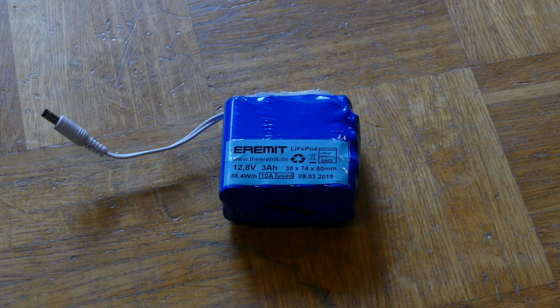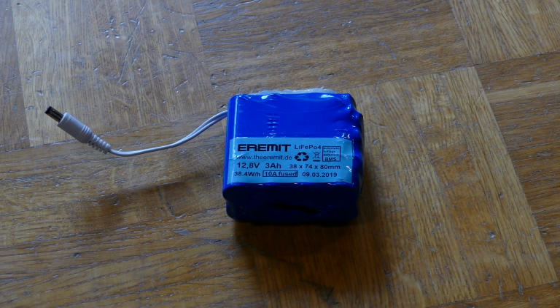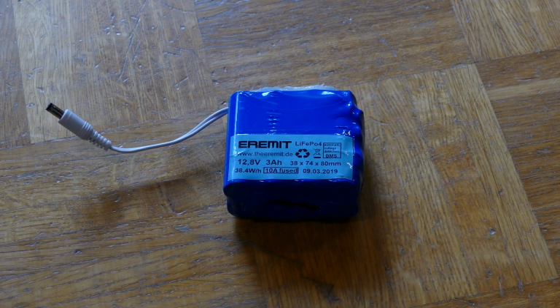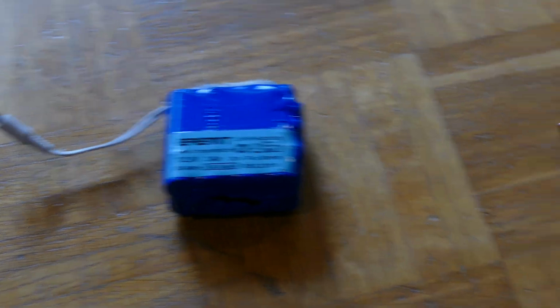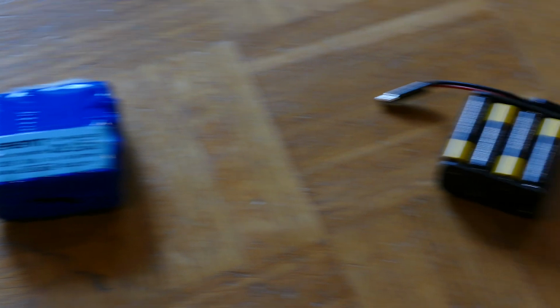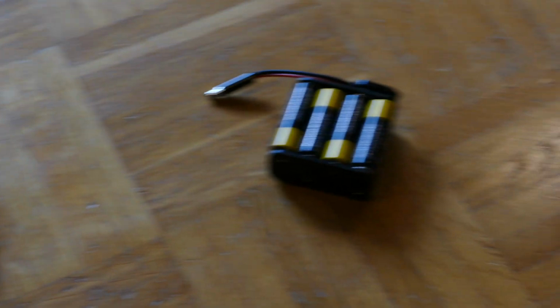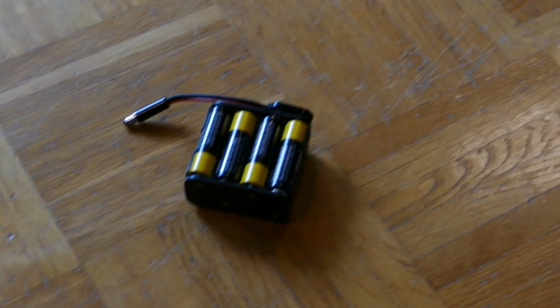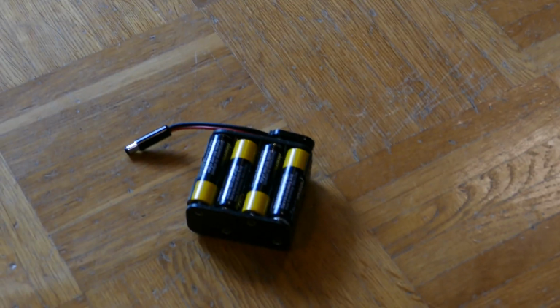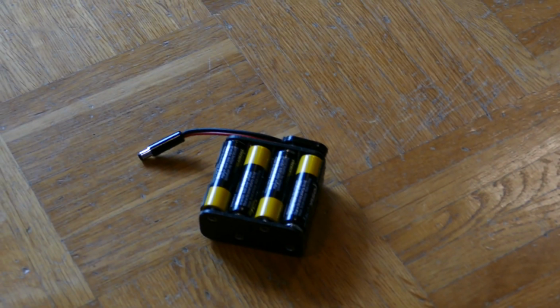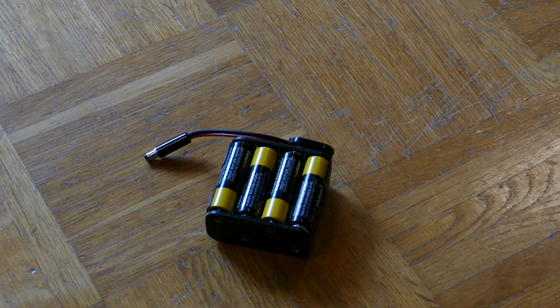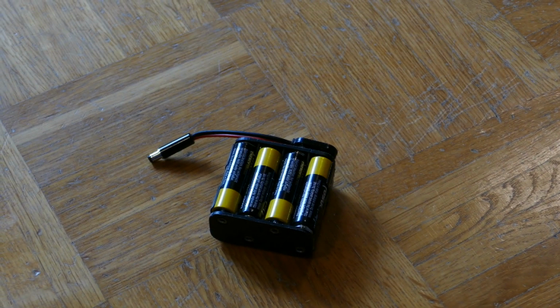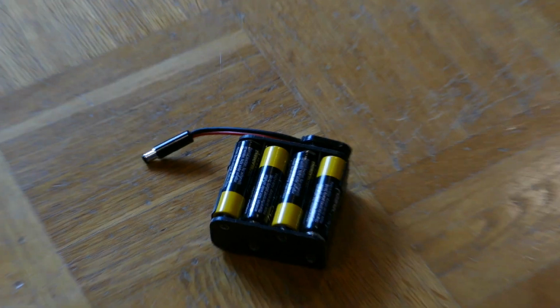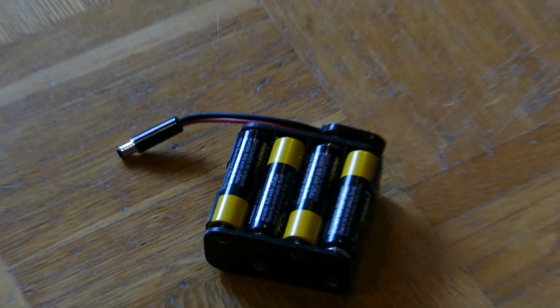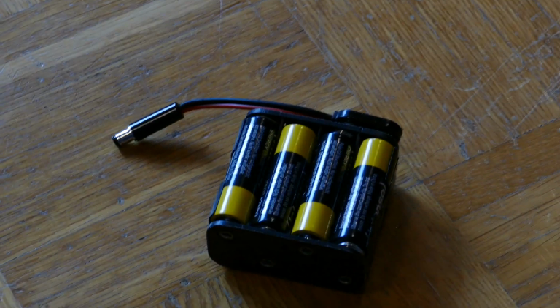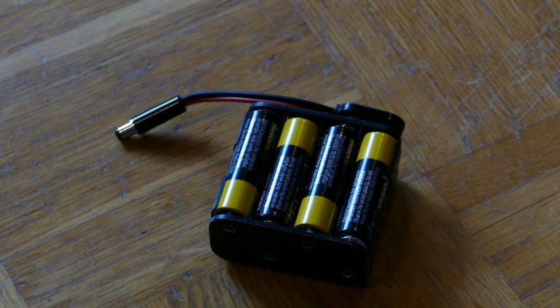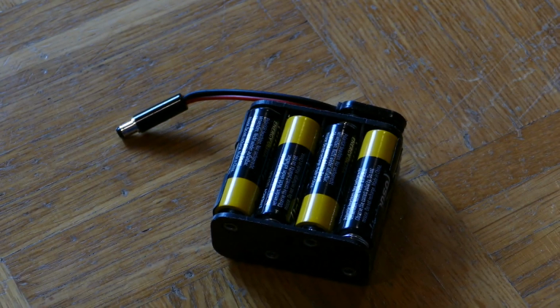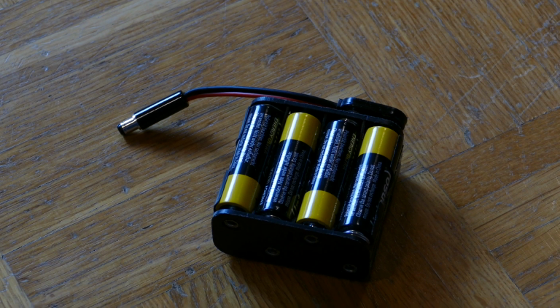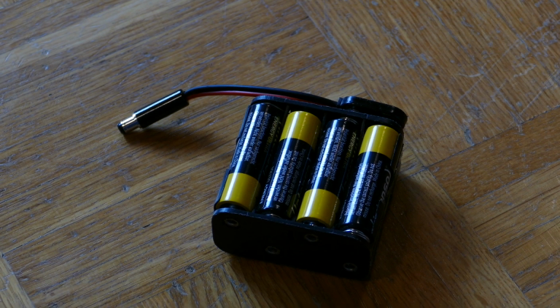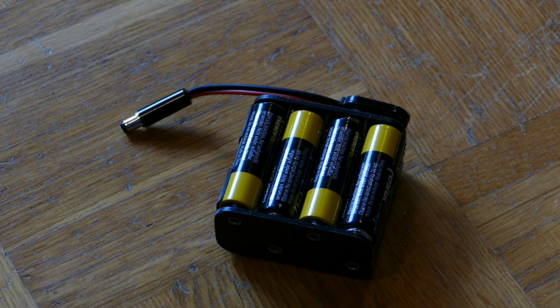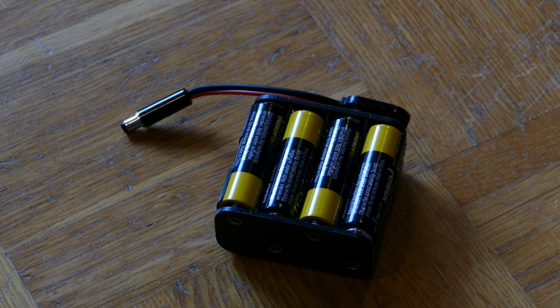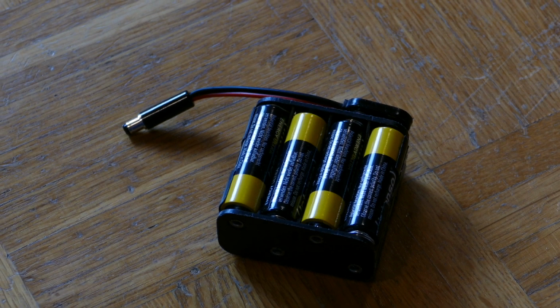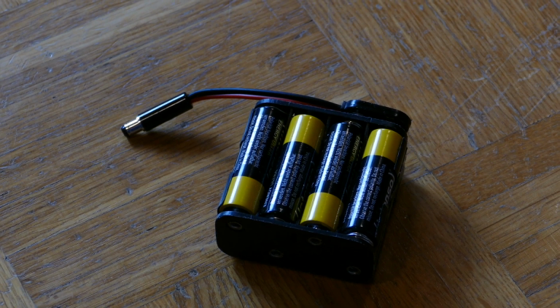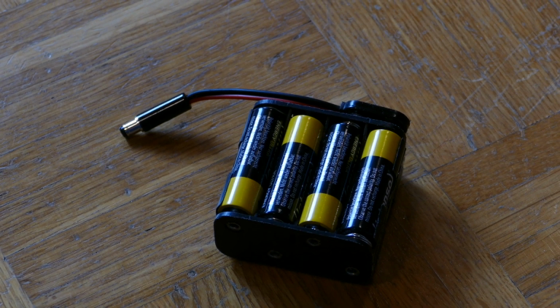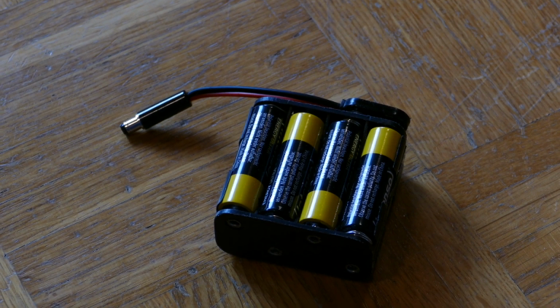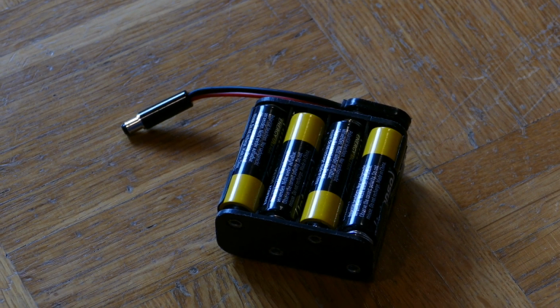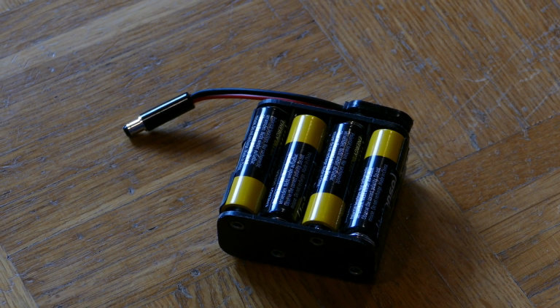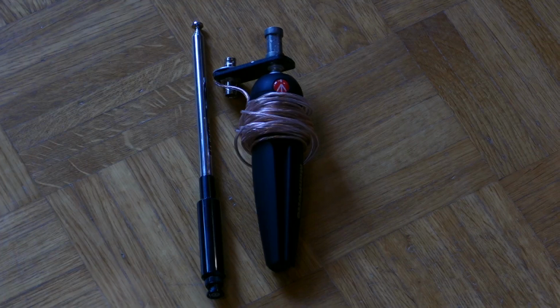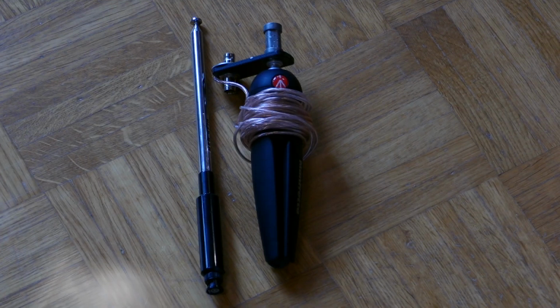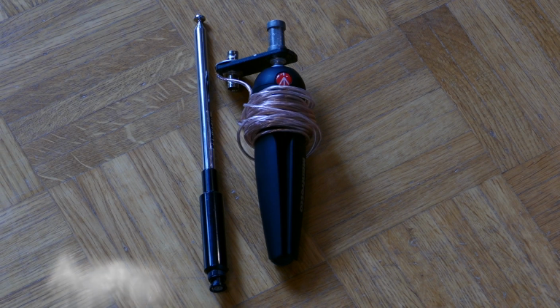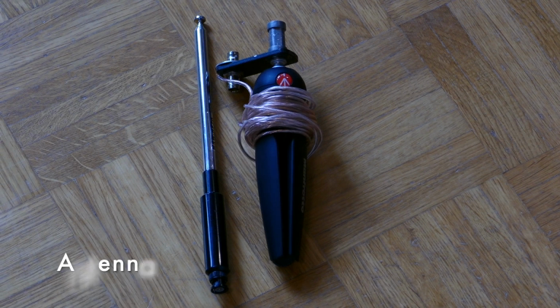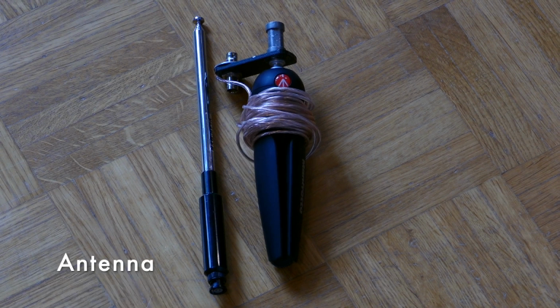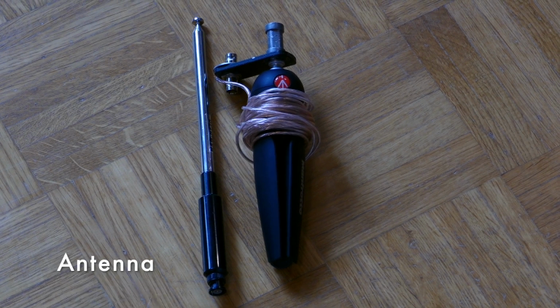Another possibility is to use standard AA cells. It is very easy to use — you can buy them everywhere, and of course they are small too. Next checklist item is an antenna.